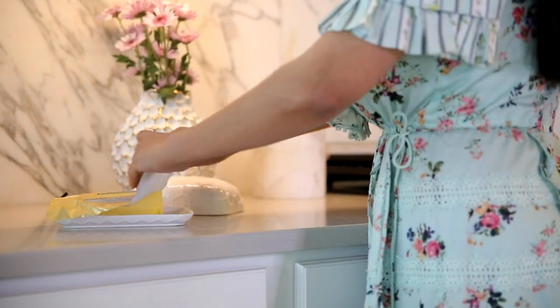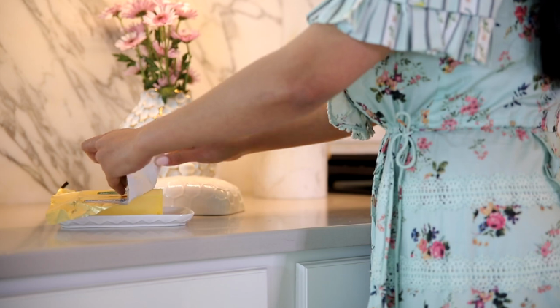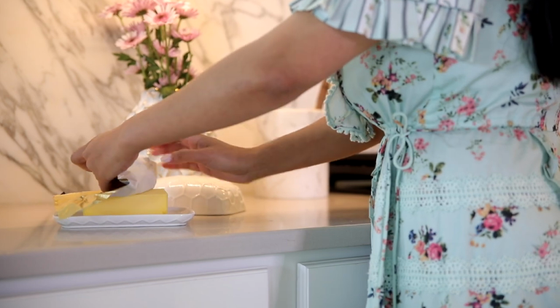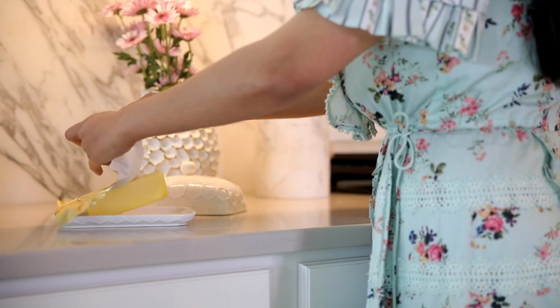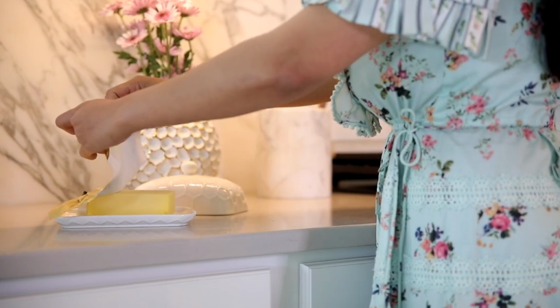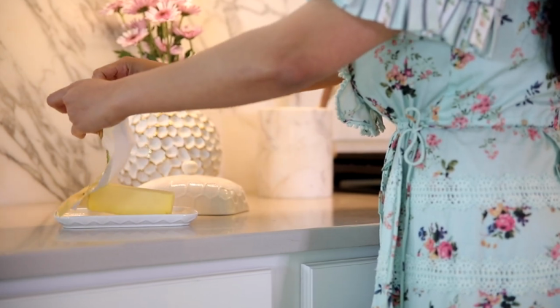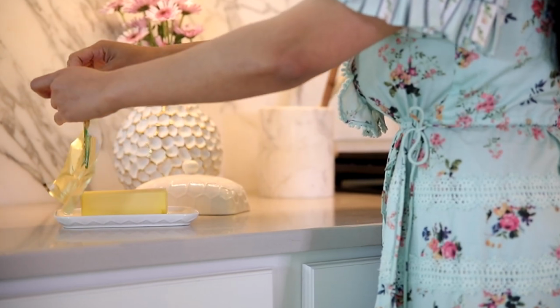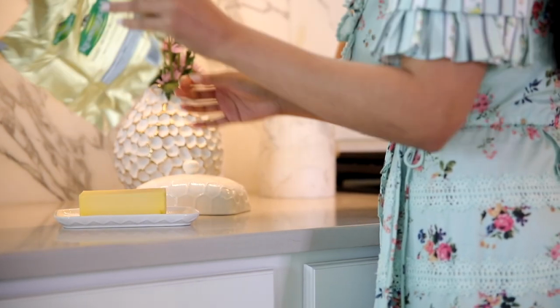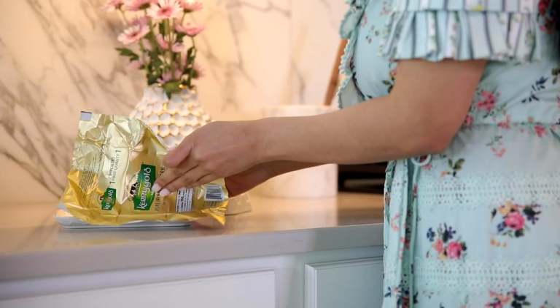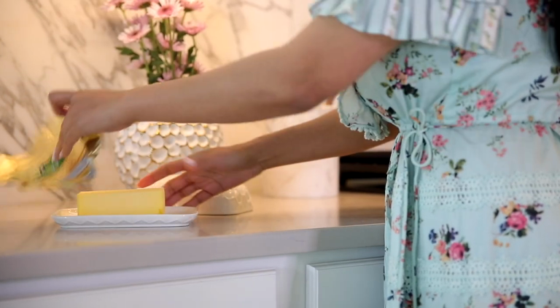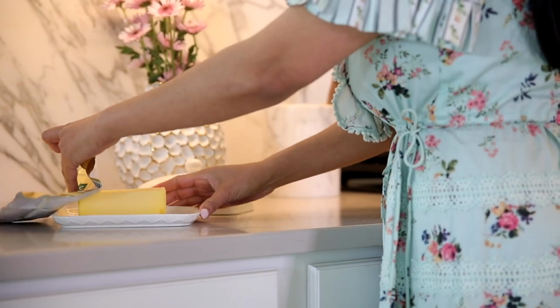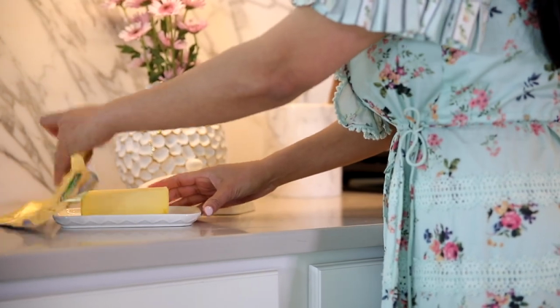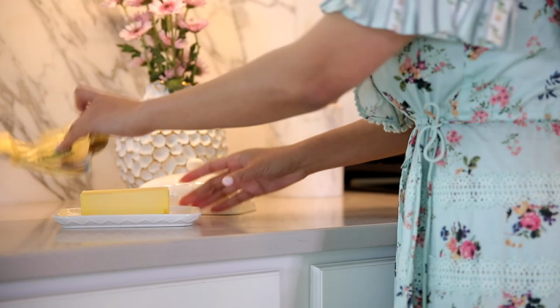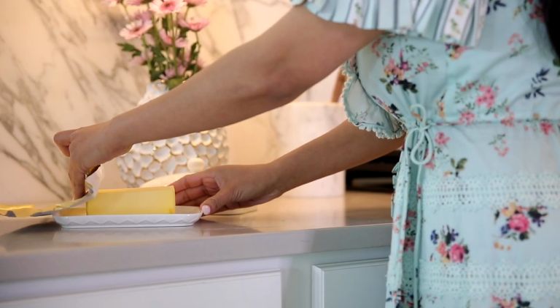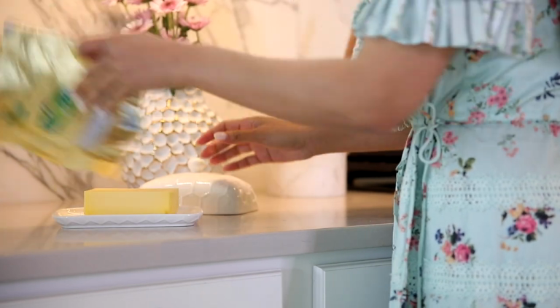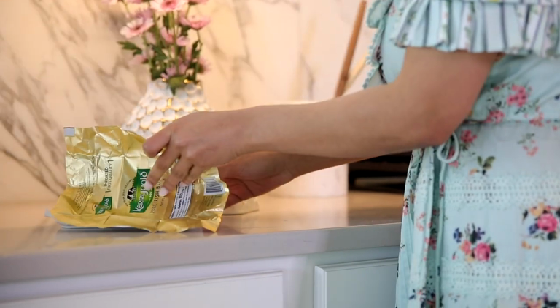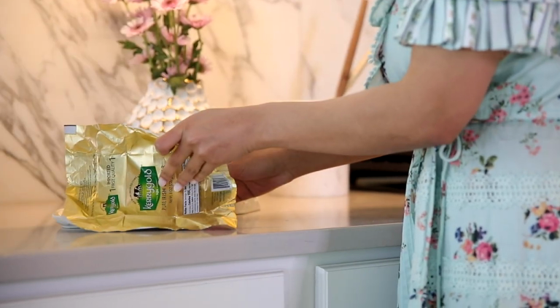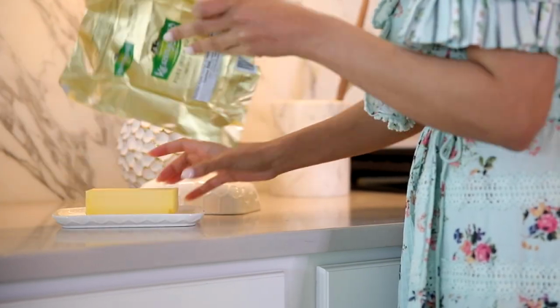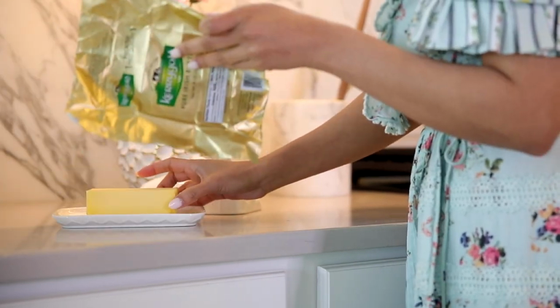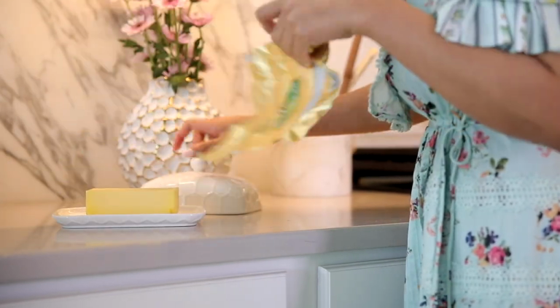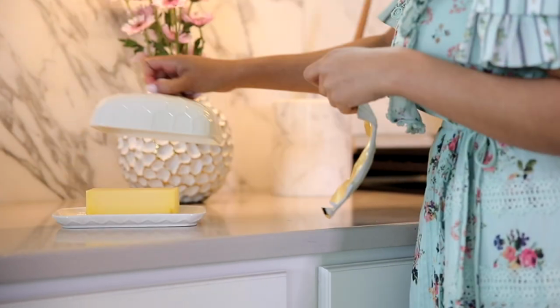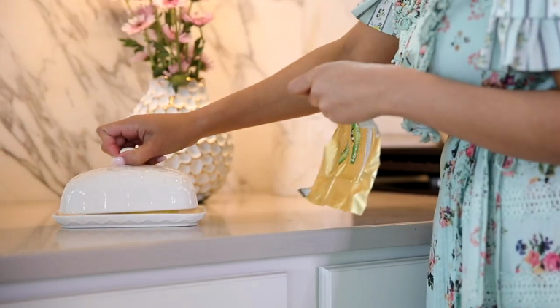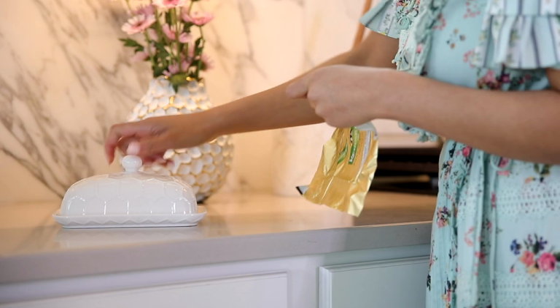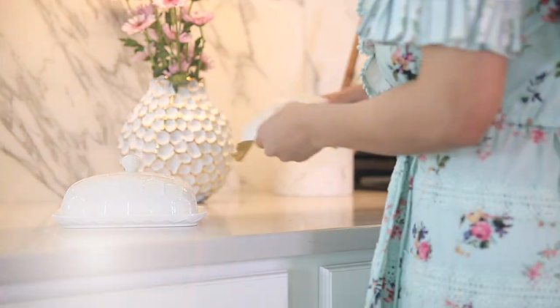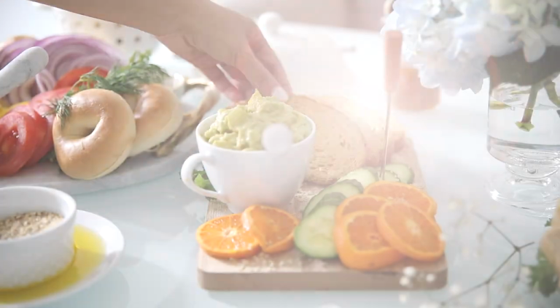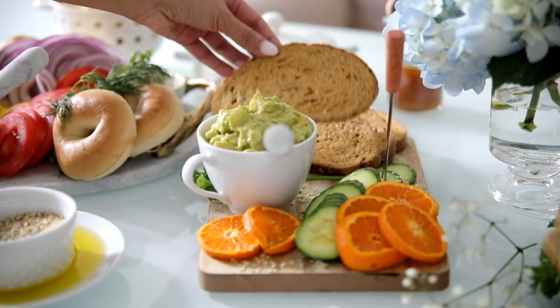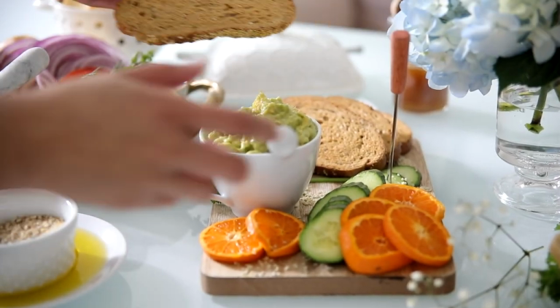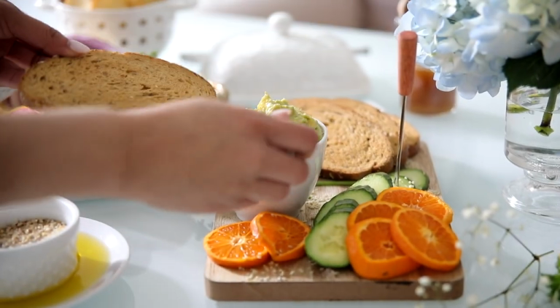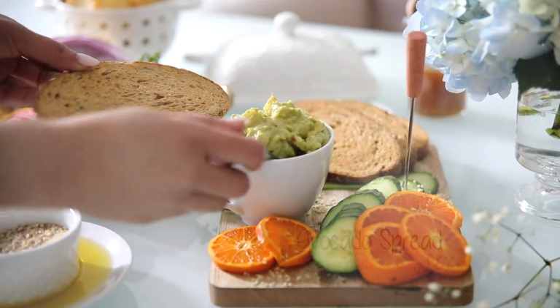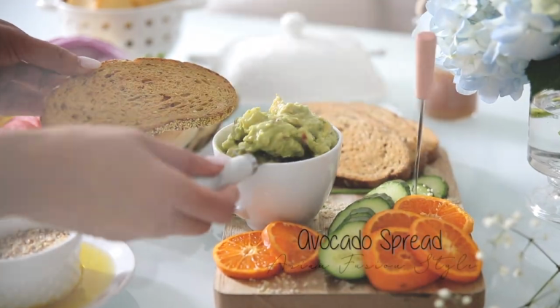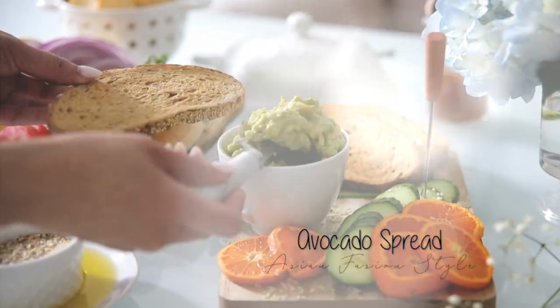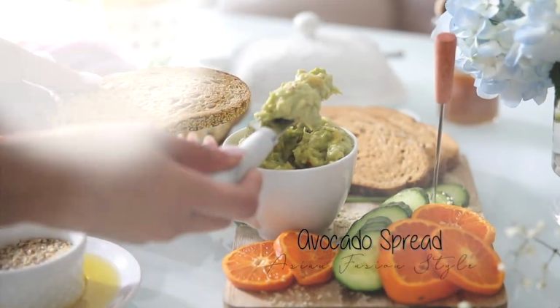We're going to go ahead and start assembling our spreads. You can make these spreads the night before, that way in the morning you just have to assemble everything and toast the bread. If you guys are new to my channel, I hope you subscribe — I upload videos every week. Give this video a thumbs up if you enjoy it!